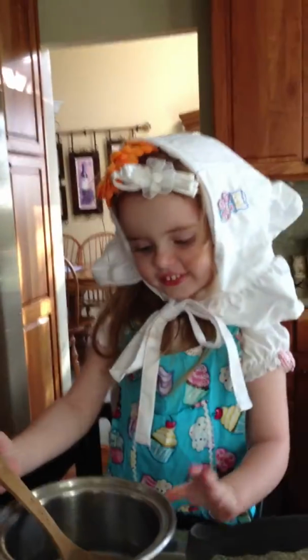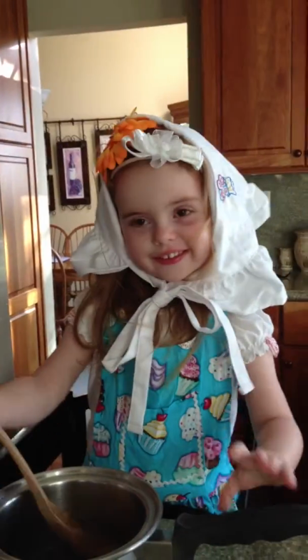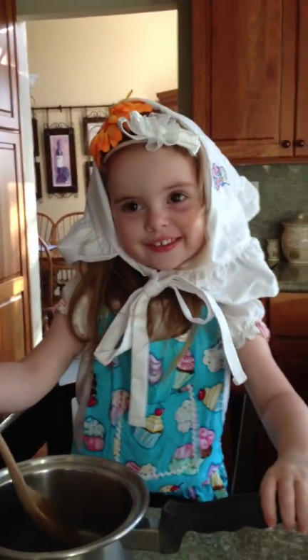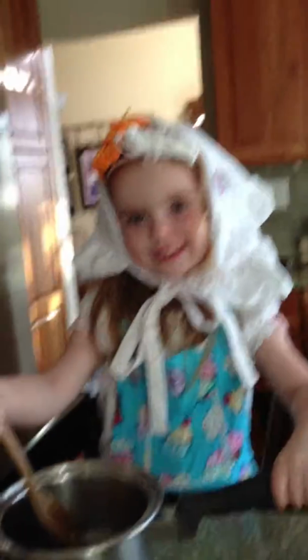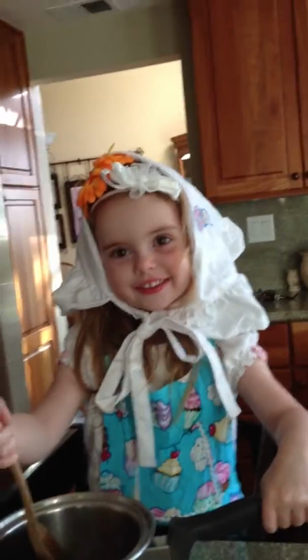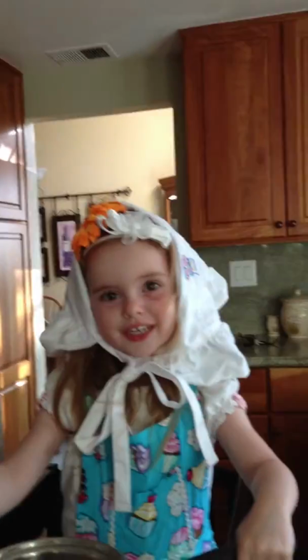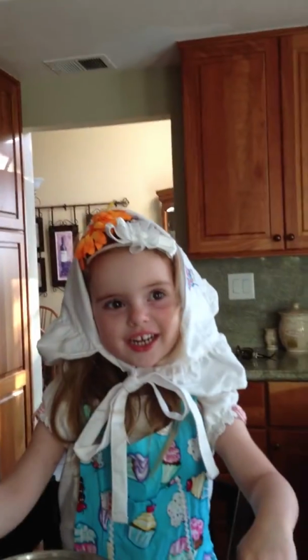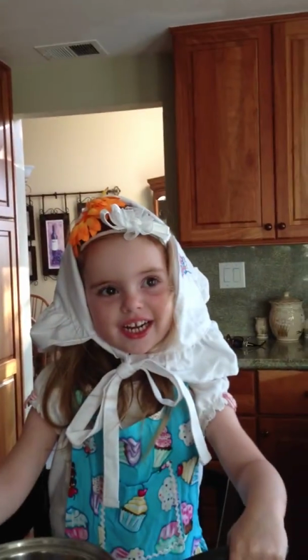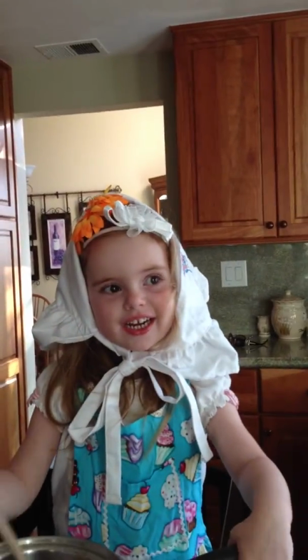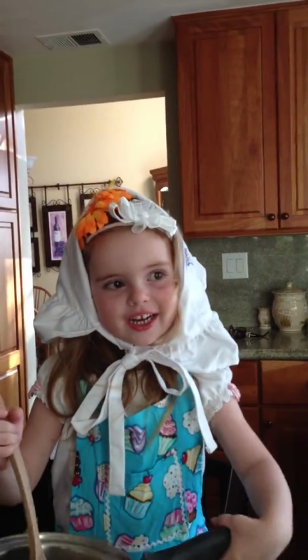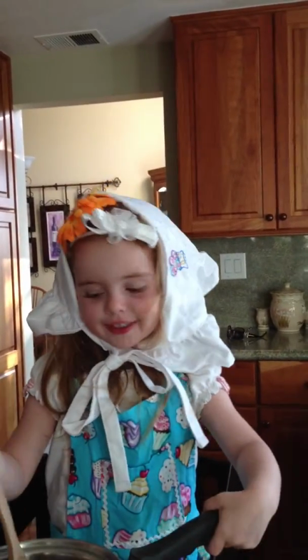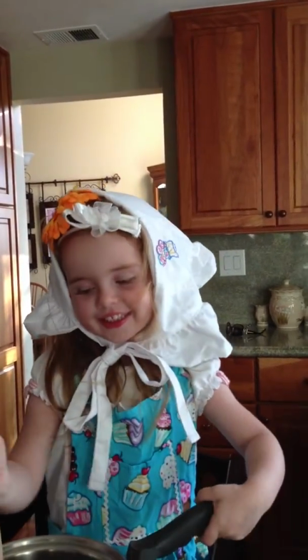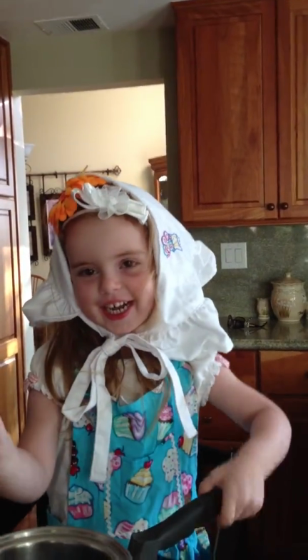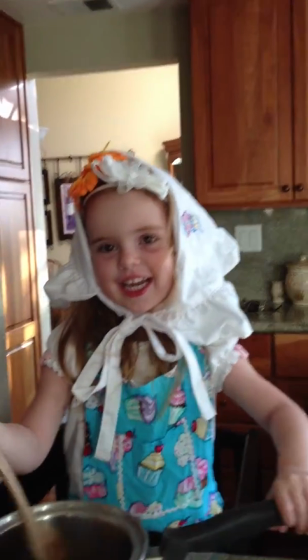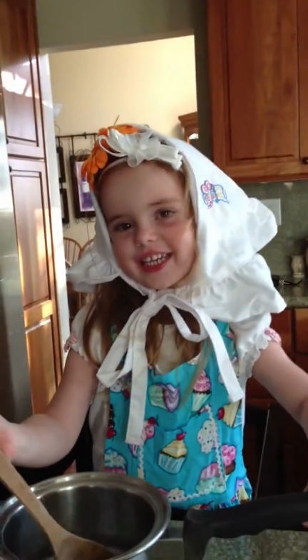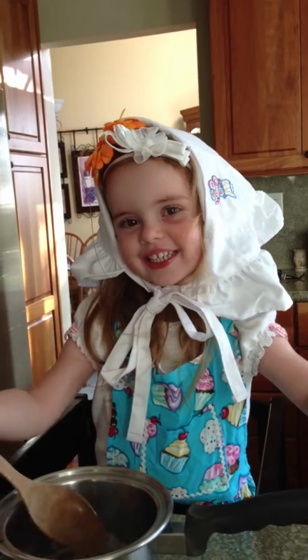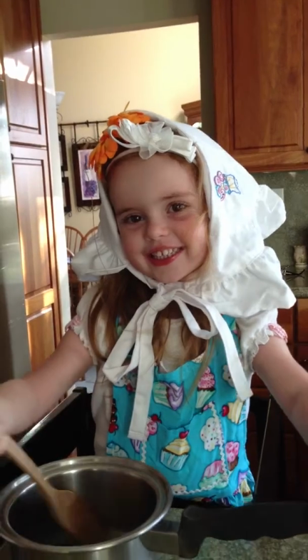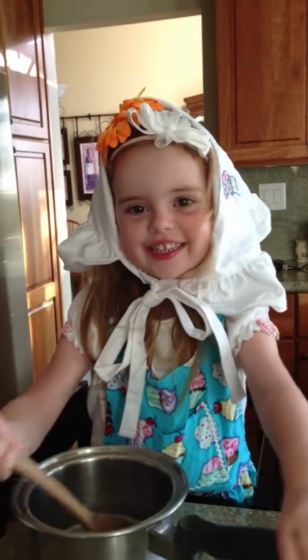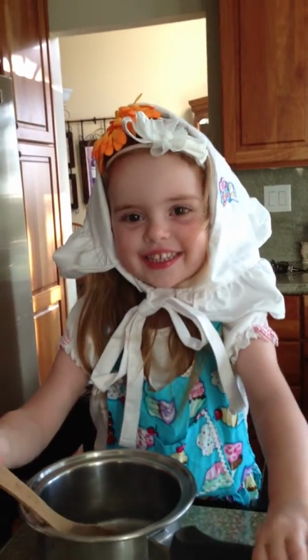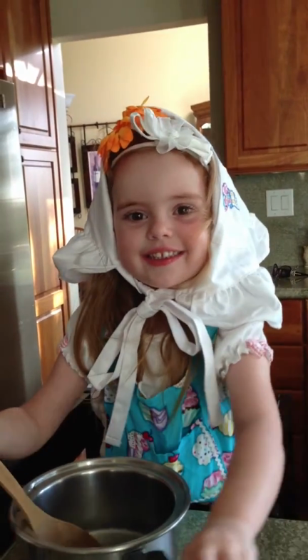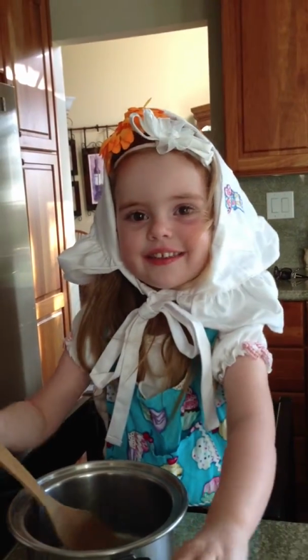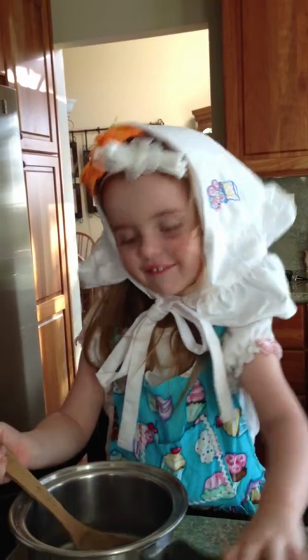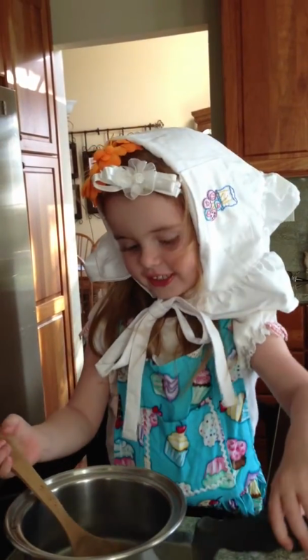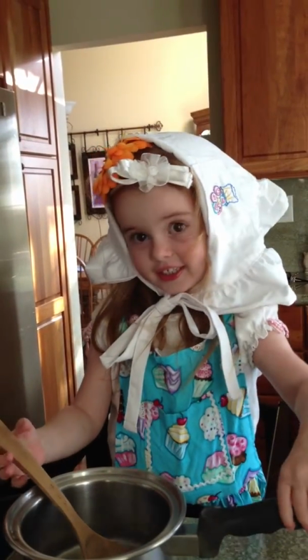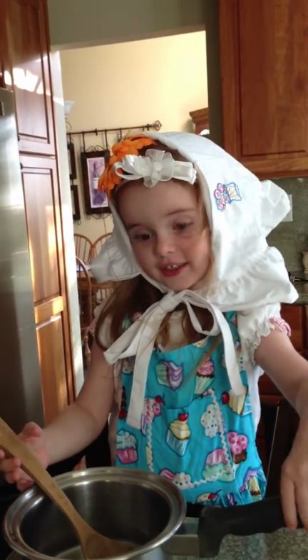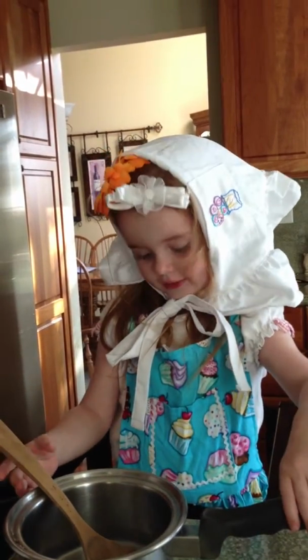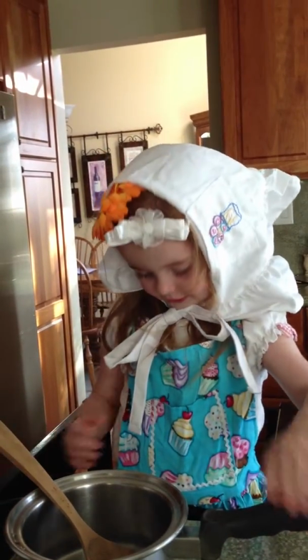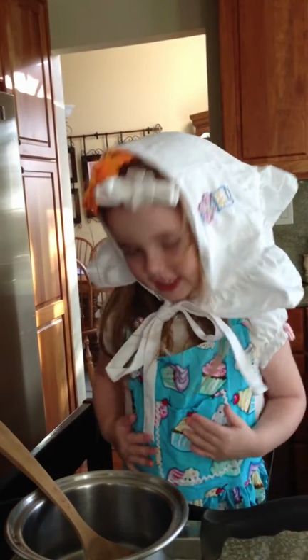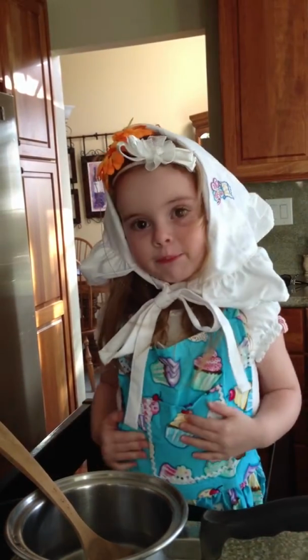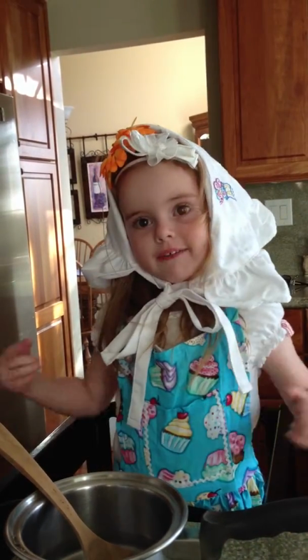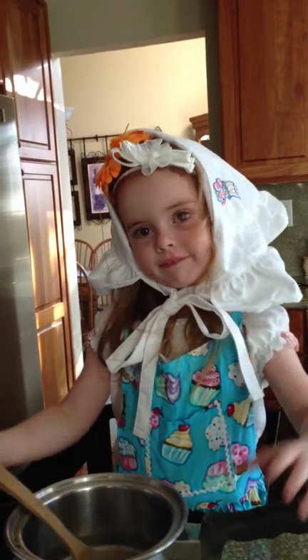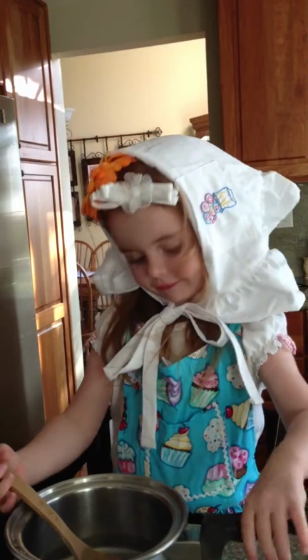What are you wearing on your head again? A mixing hat. A mixing hat. And what else are you wearing? An apron. That's great.